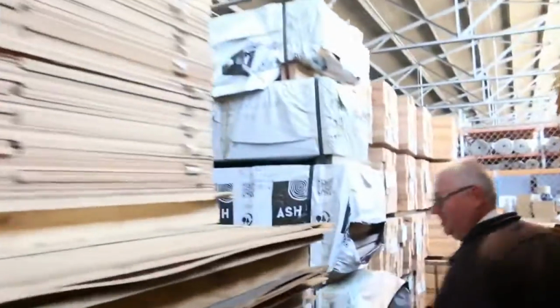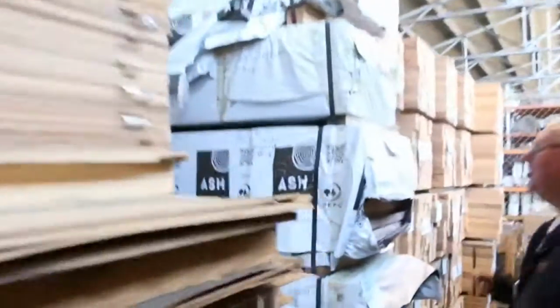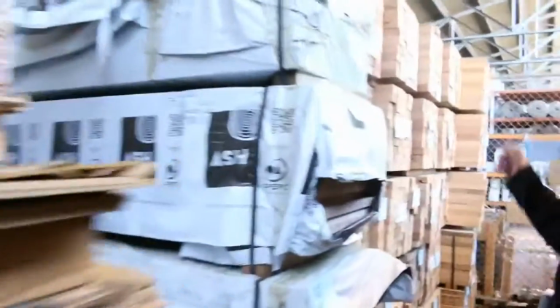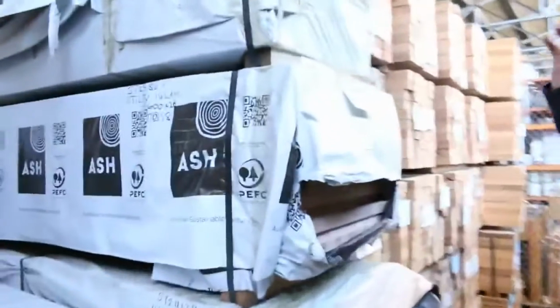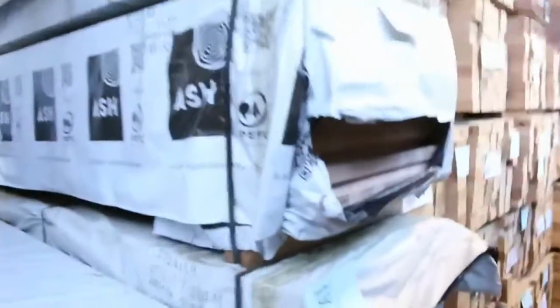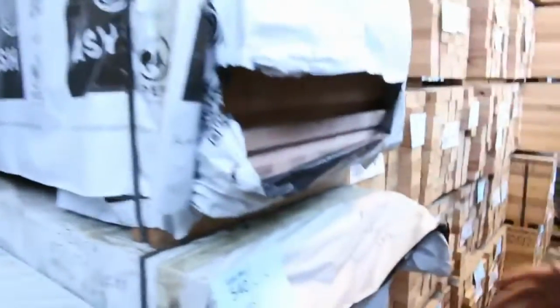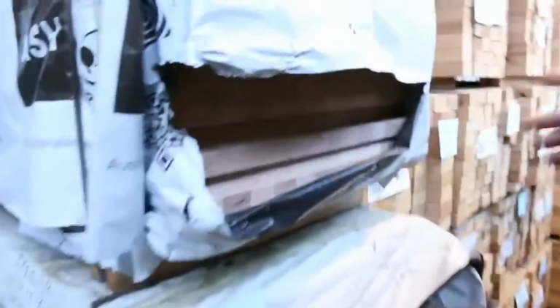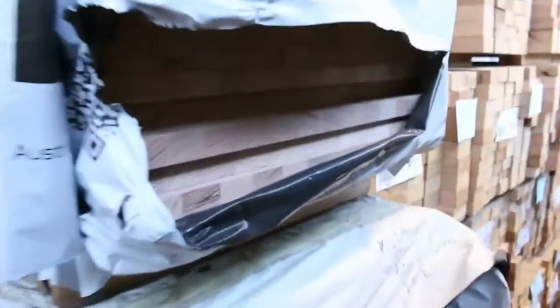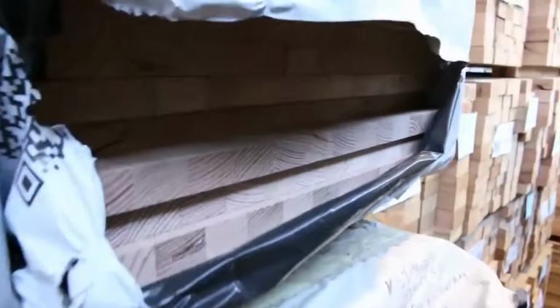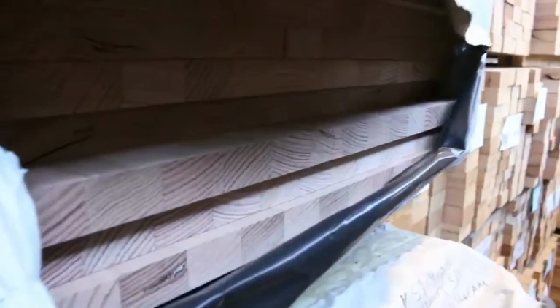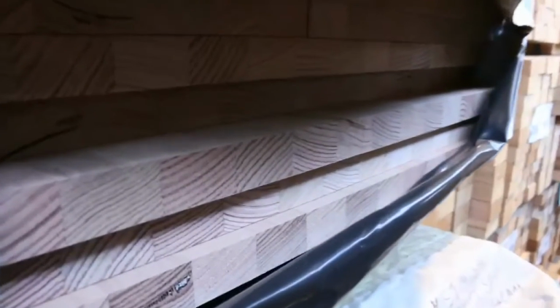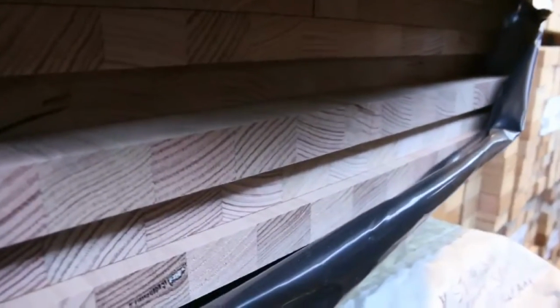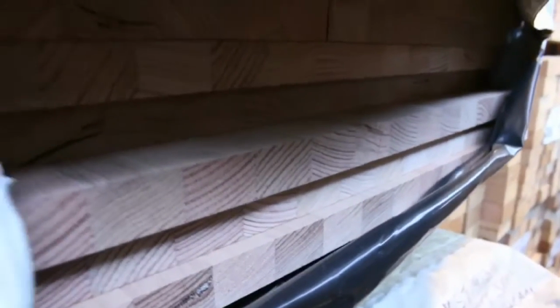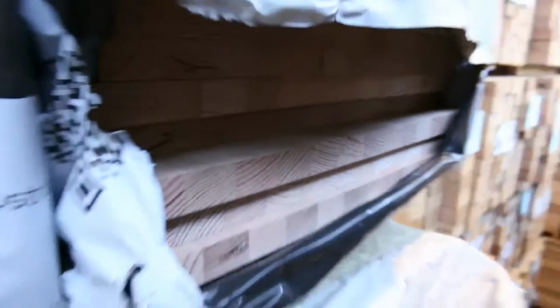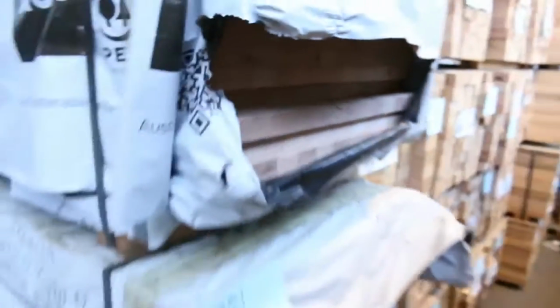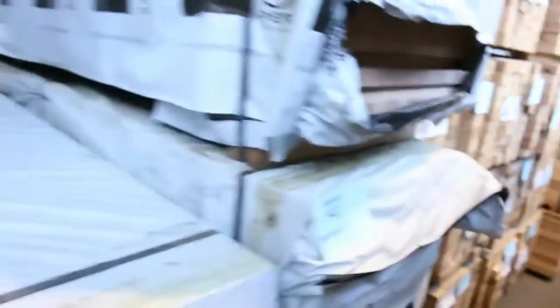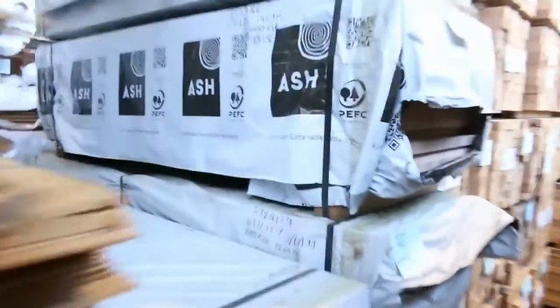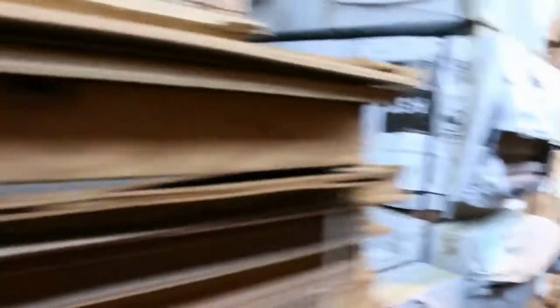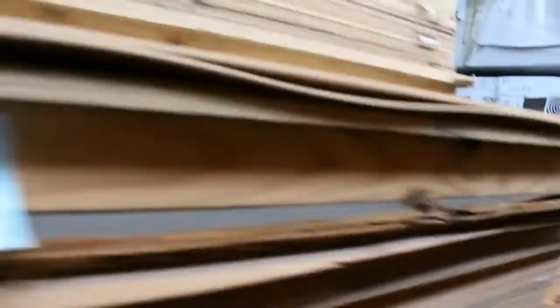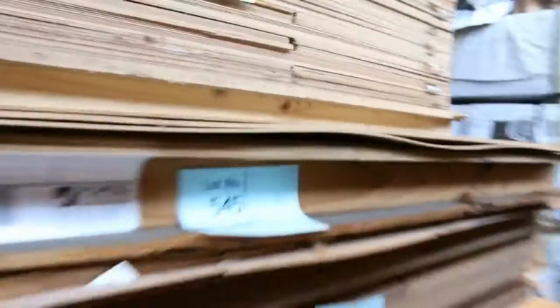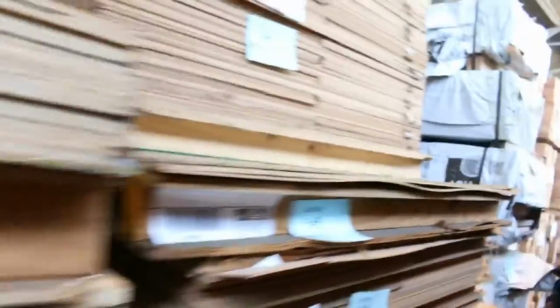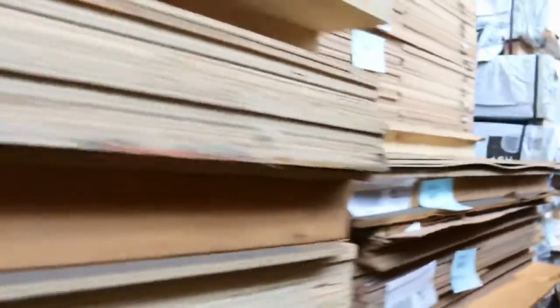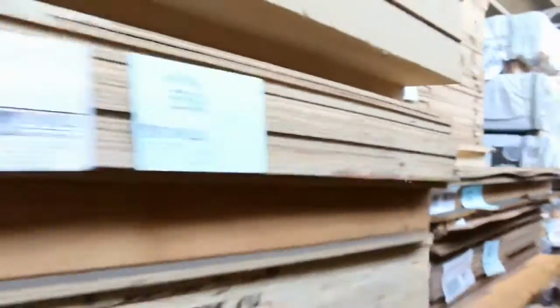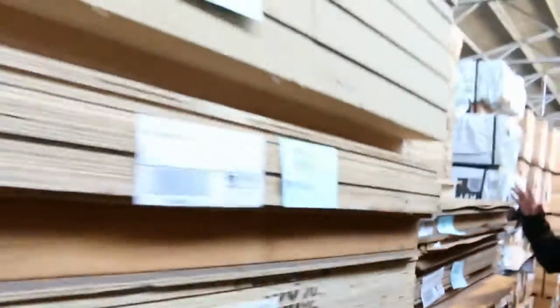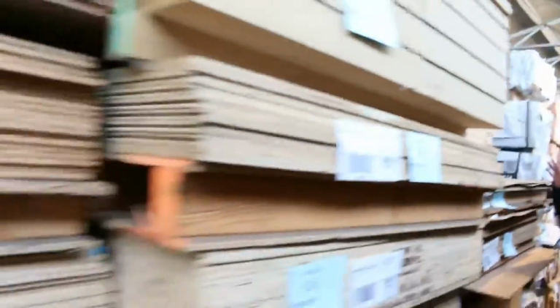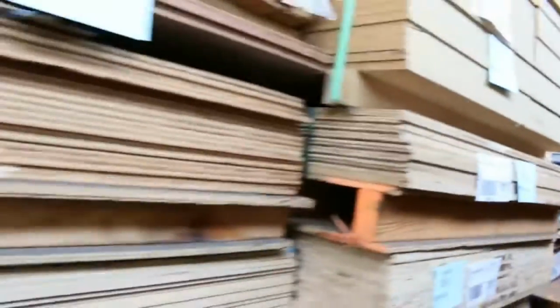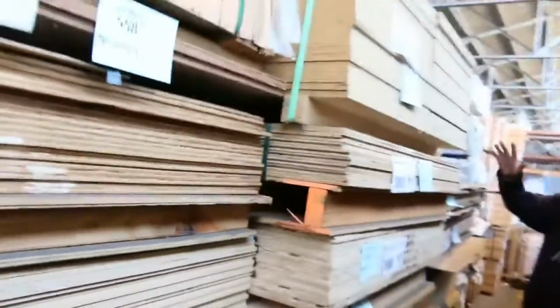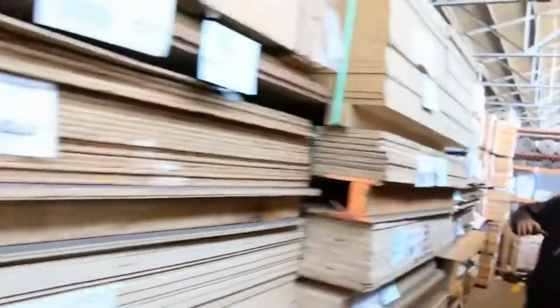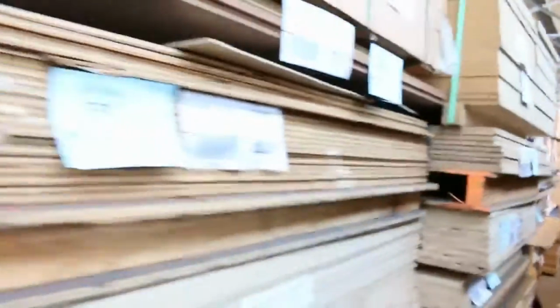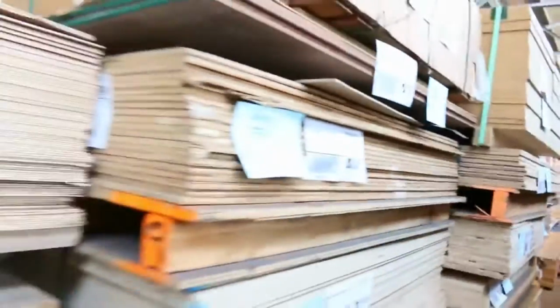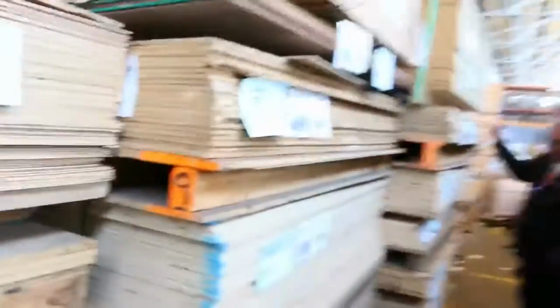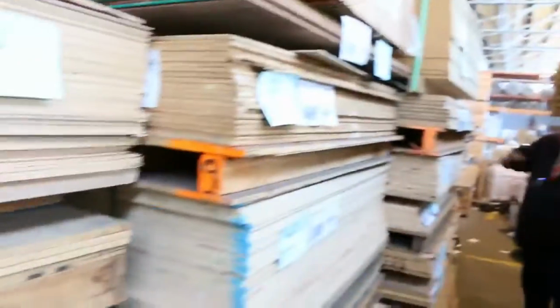Lots of hidden treasures this week. Laminated Vic Ash - some 600x26 there, quite a few packs of that, also some 600x33. I think some 900x33 I saw as well. All this sheet material here - these massive big stacks of sheet material.